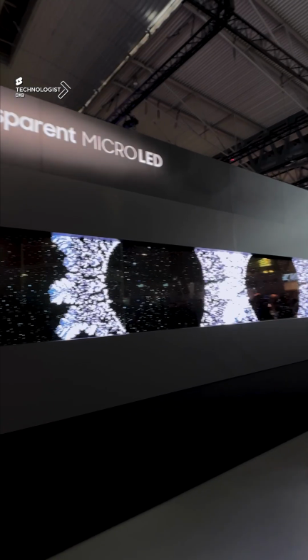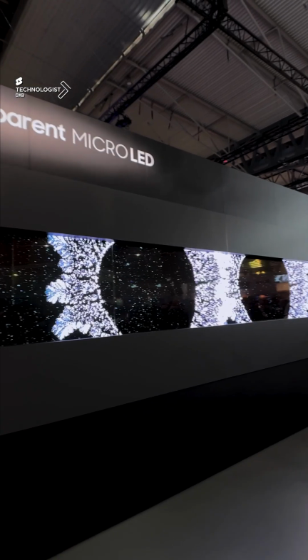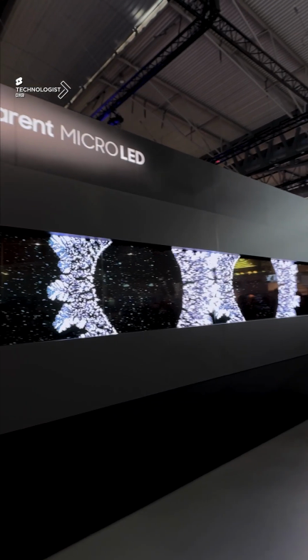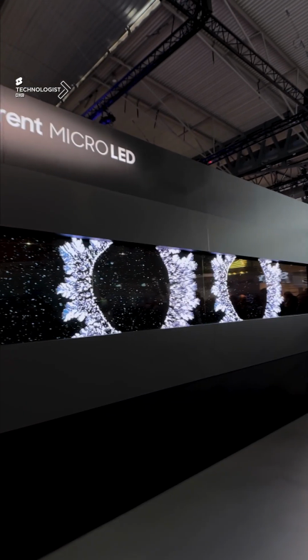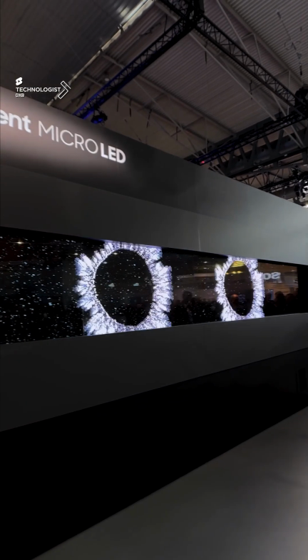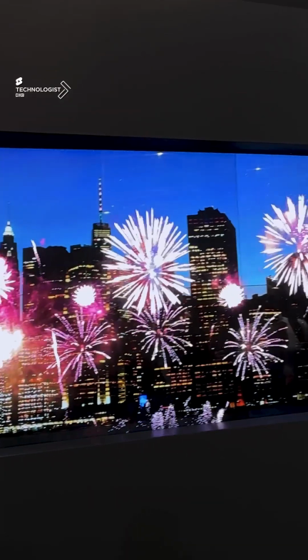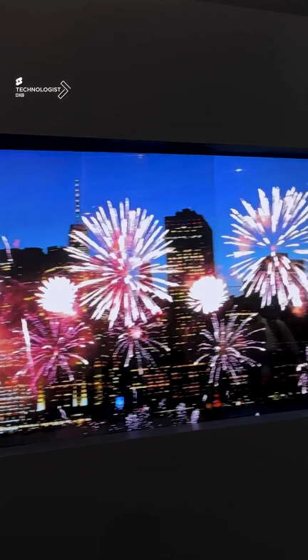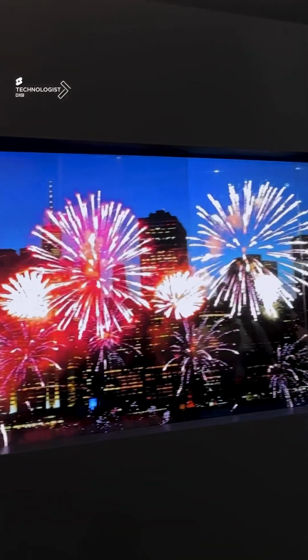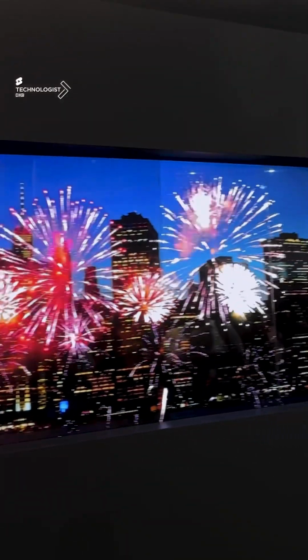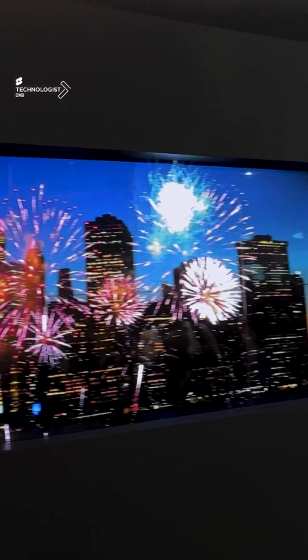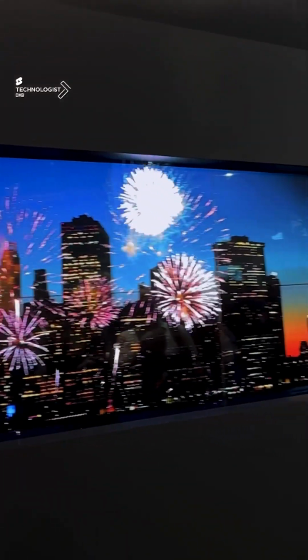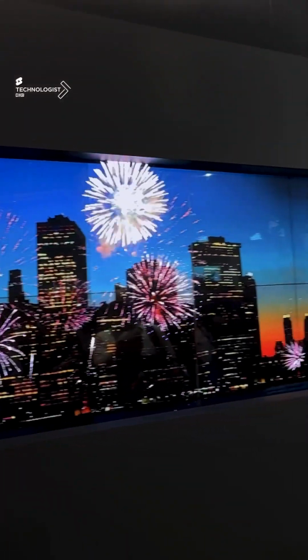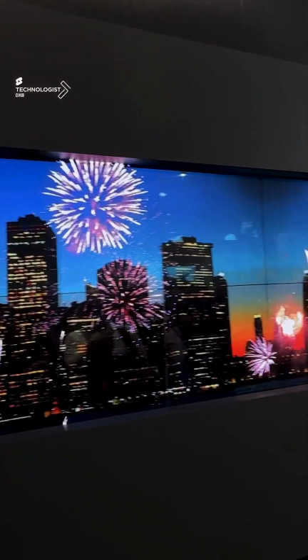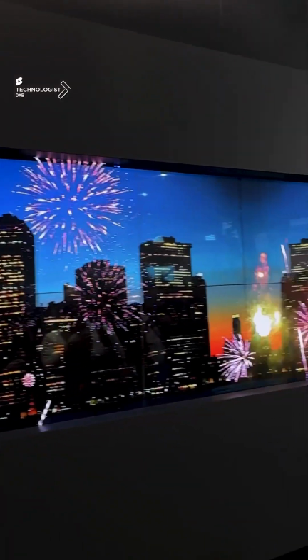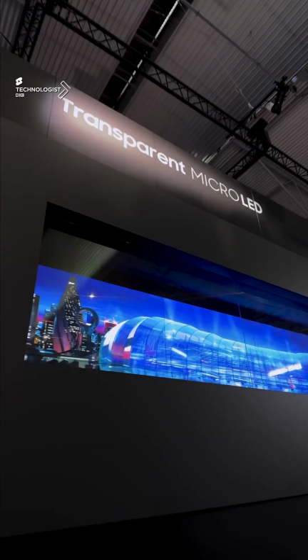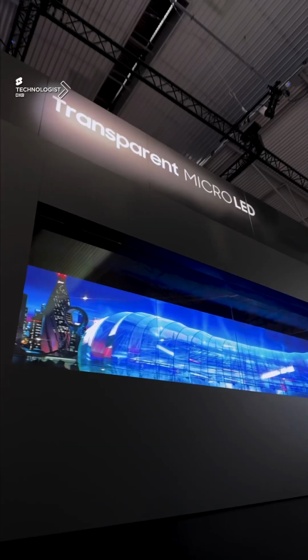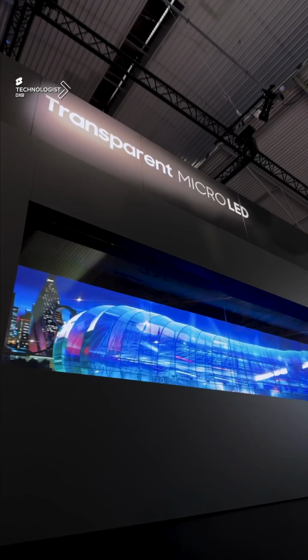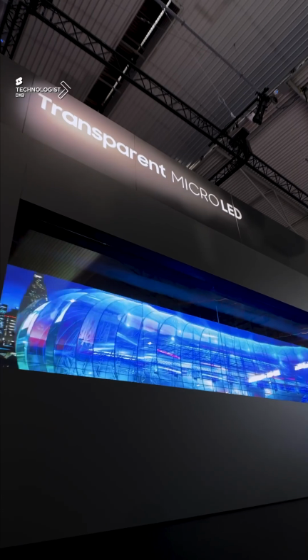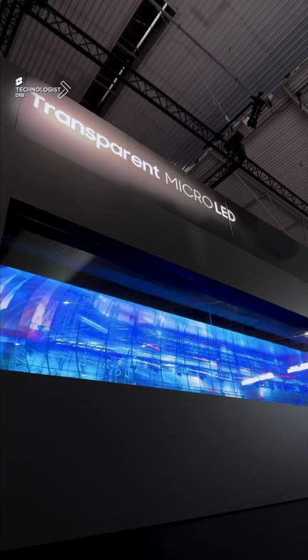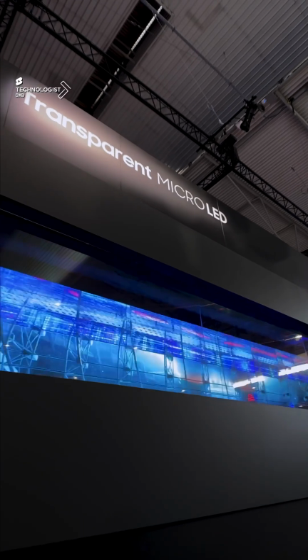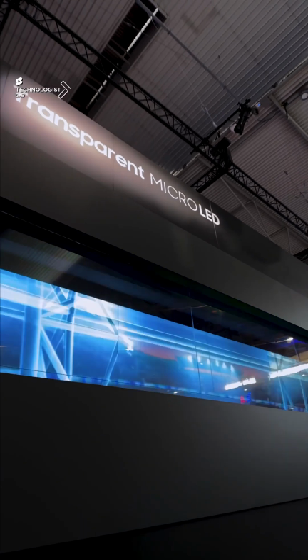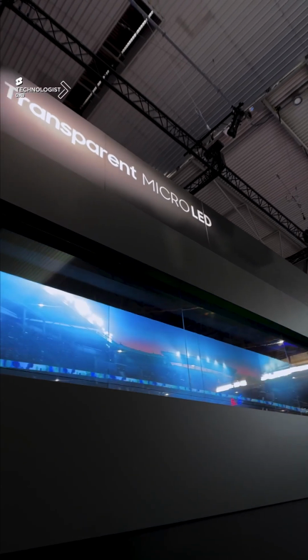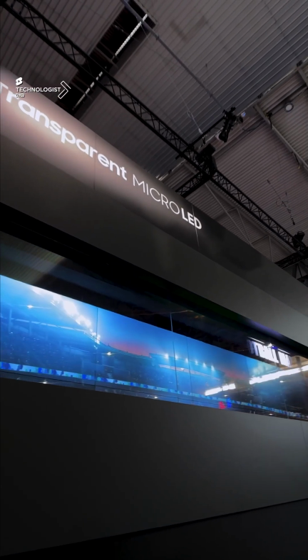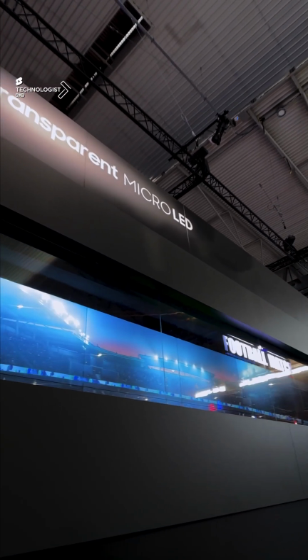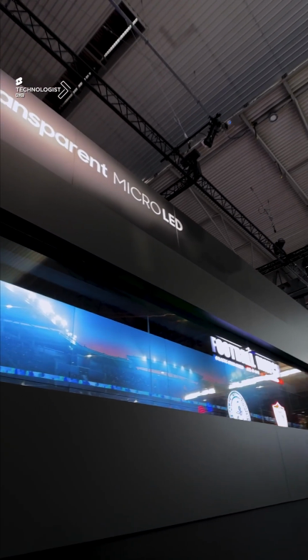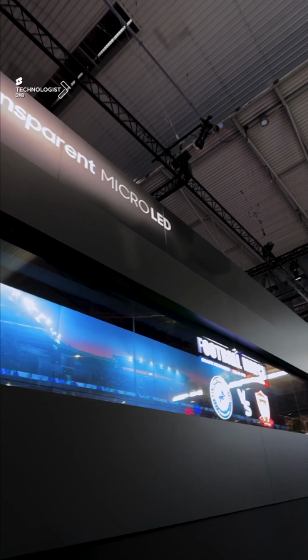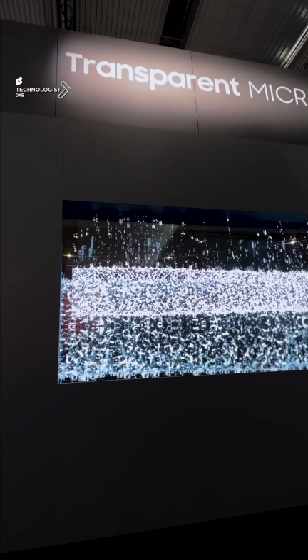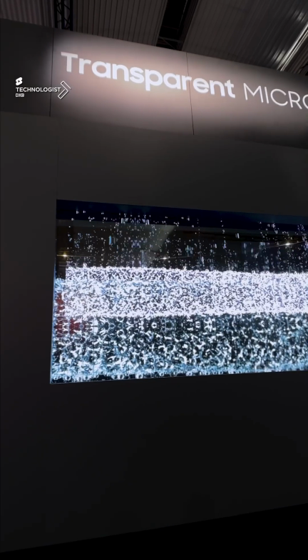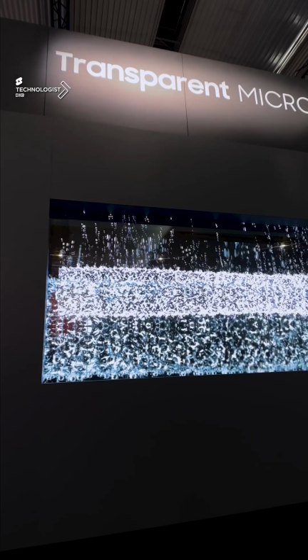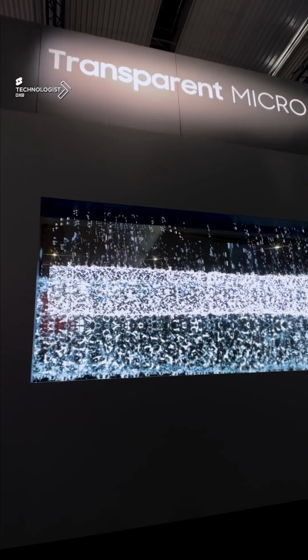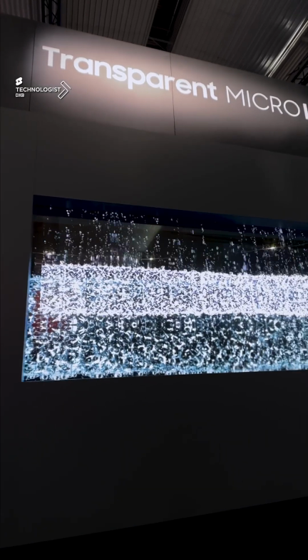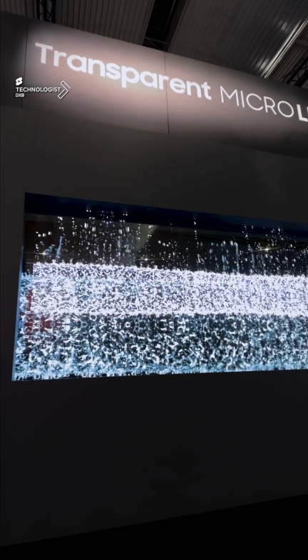Micro-LEDs offer outstanding brightness when it comes to transparency. With something like this, it cannot be compared to what OLED offers.